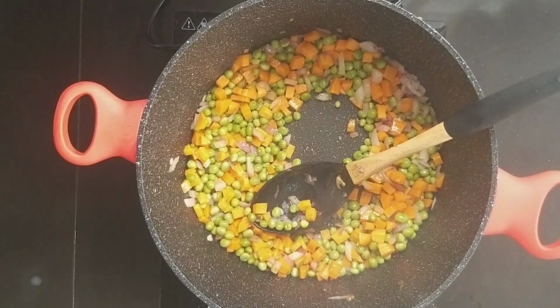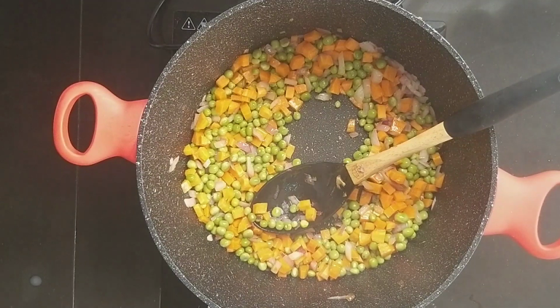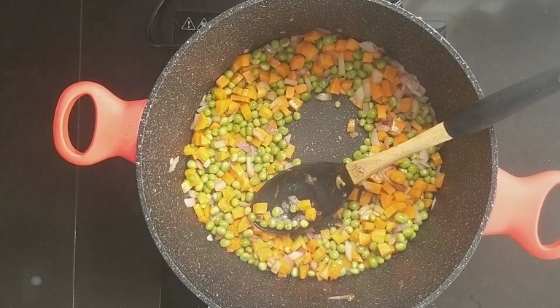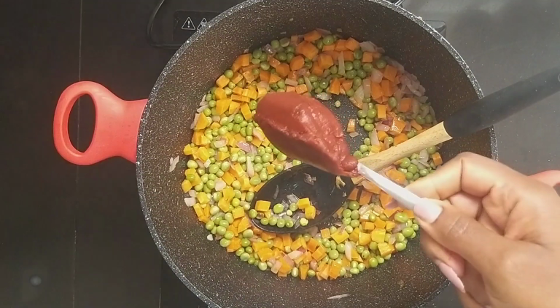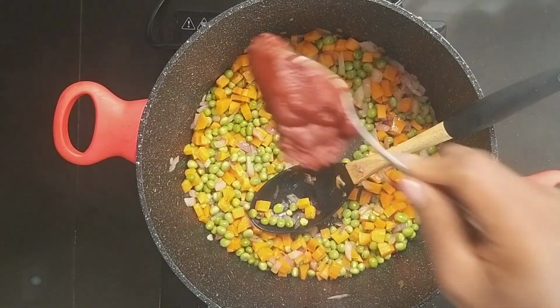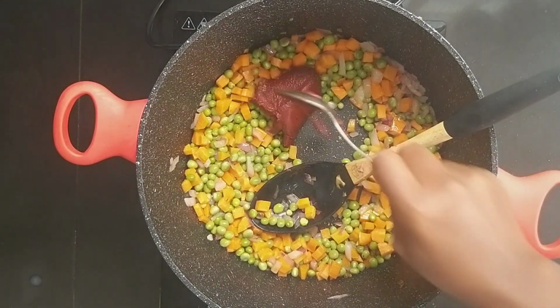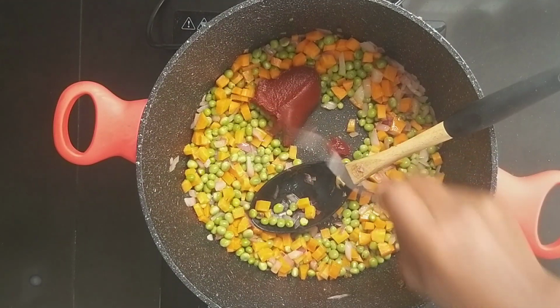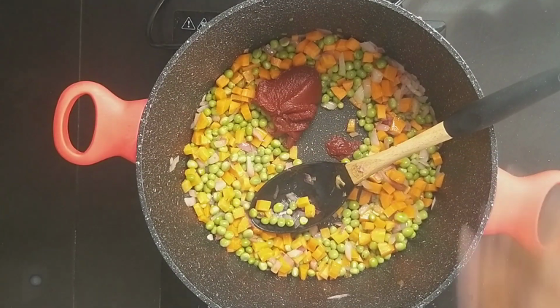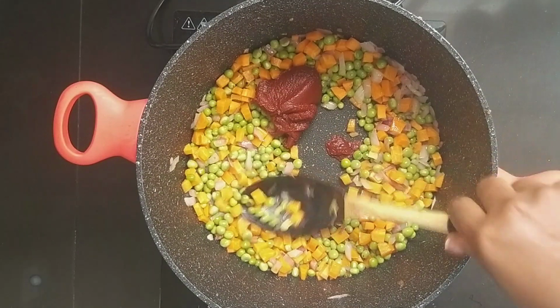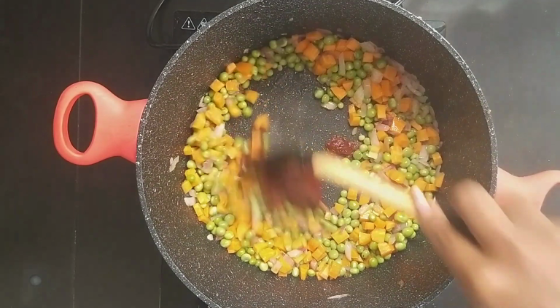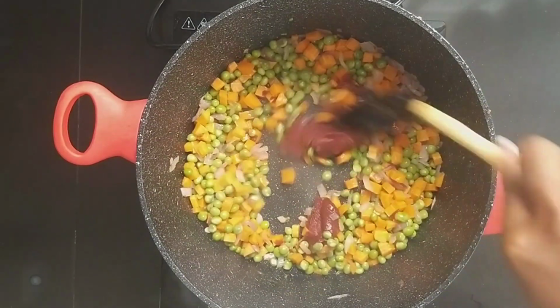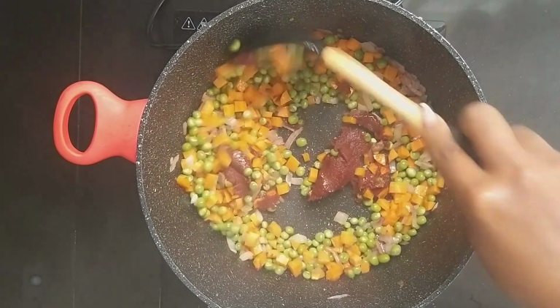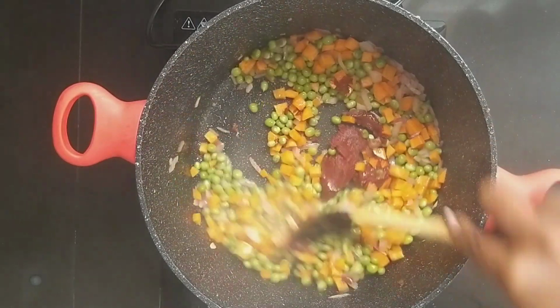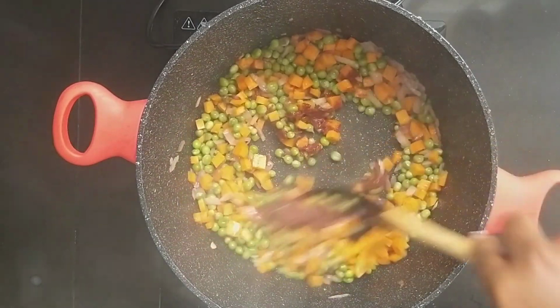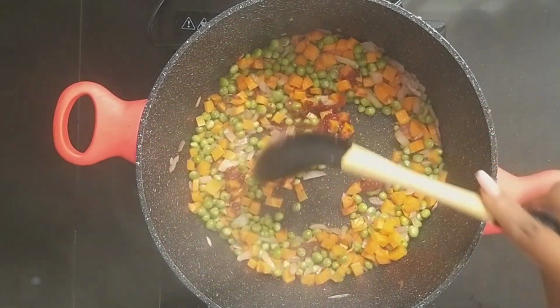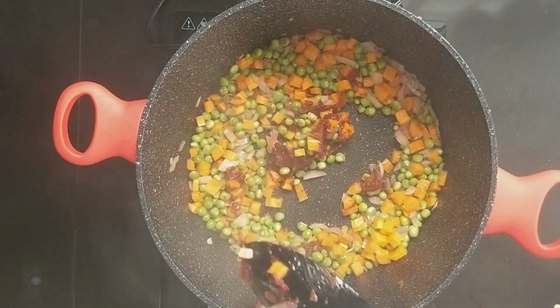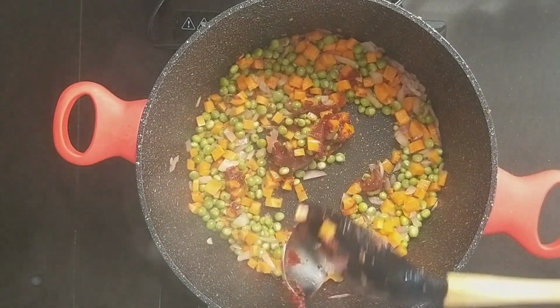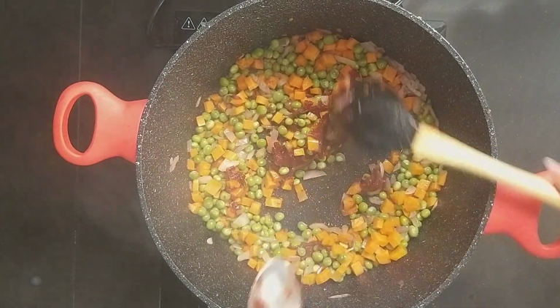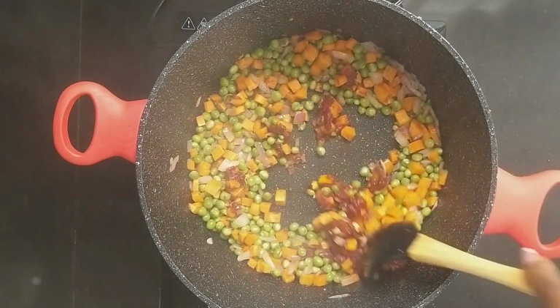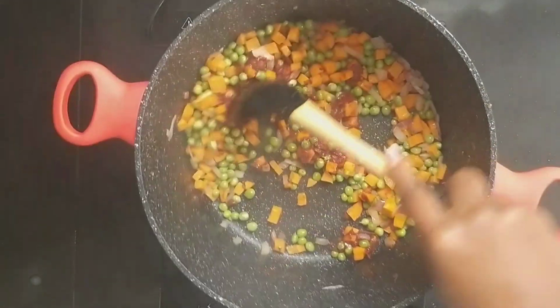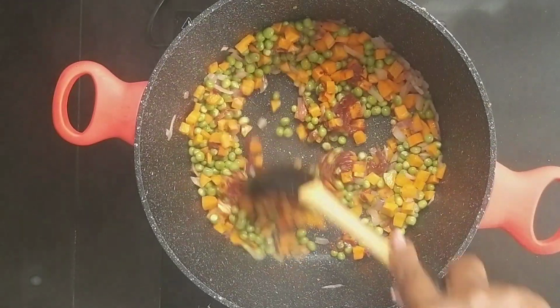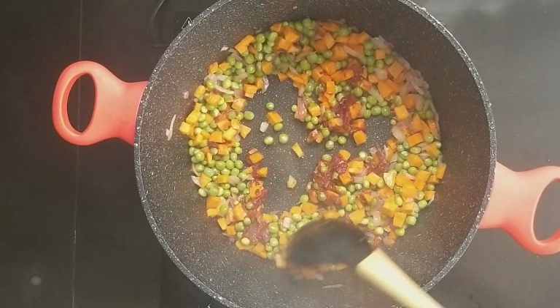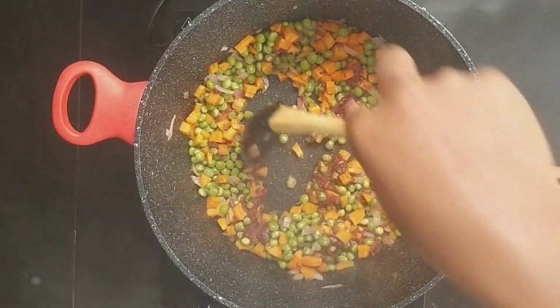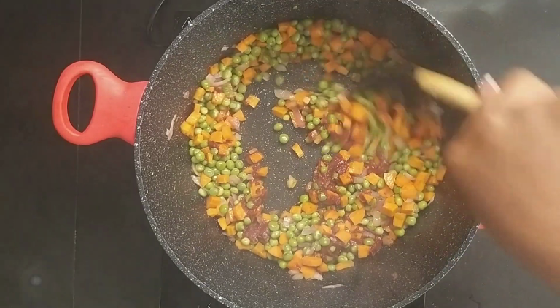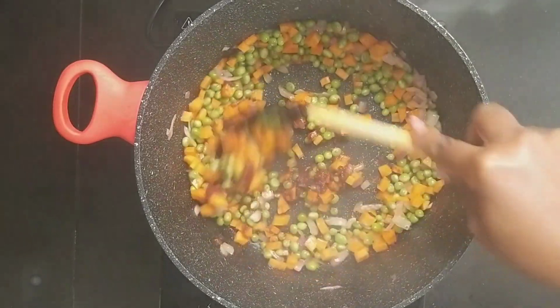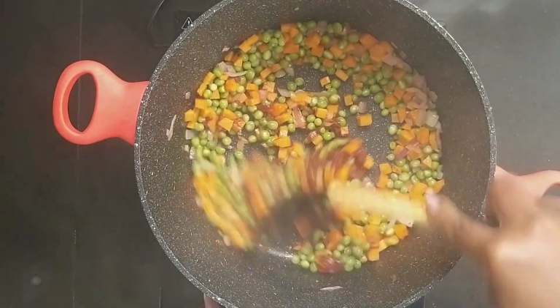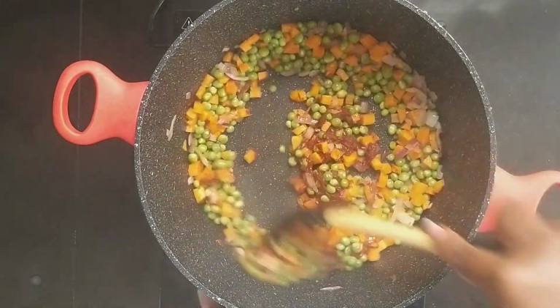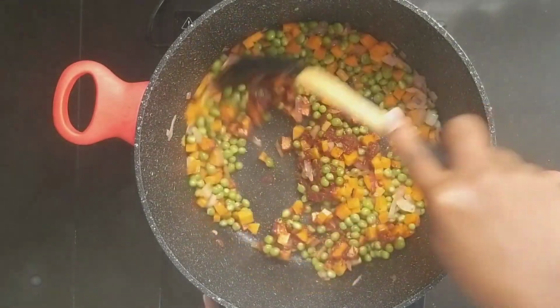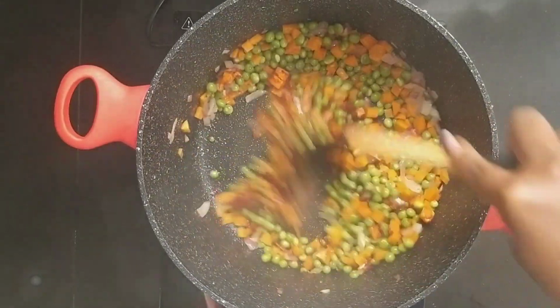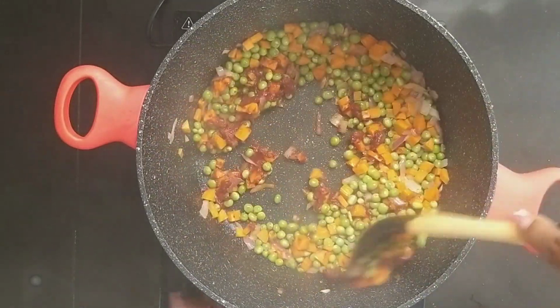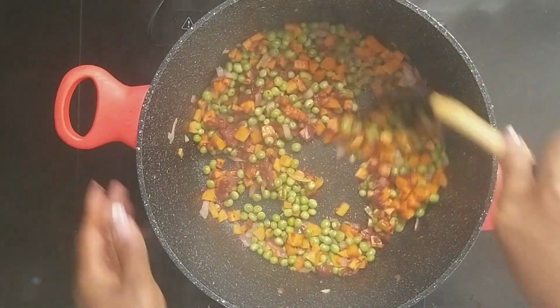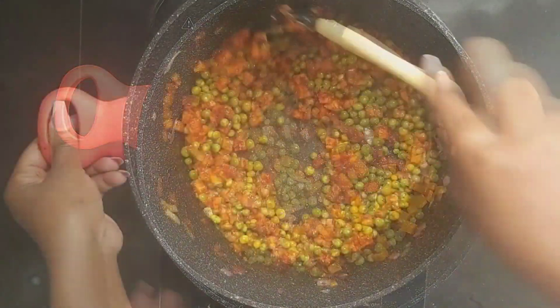Add a heaping tablespoon of tomato paste. Stir in to ensure the paste is evenly distributed, and let it cook for 3 to 5 minutes. I love cooking the tomato paste longer to eliminate any possible tiny aftertaste.